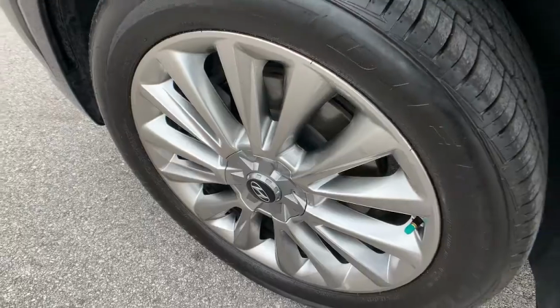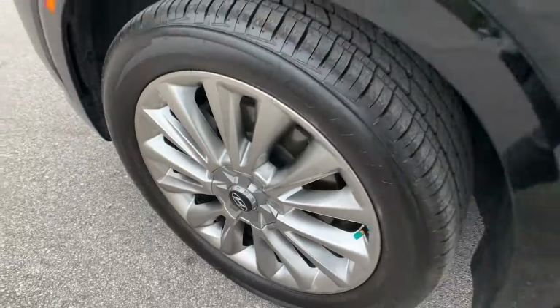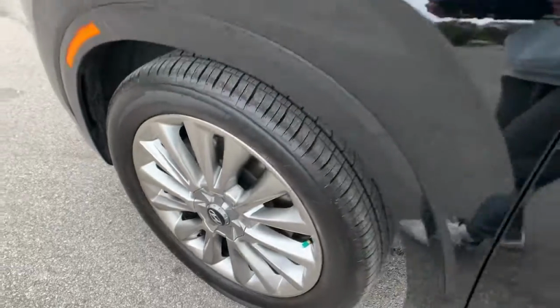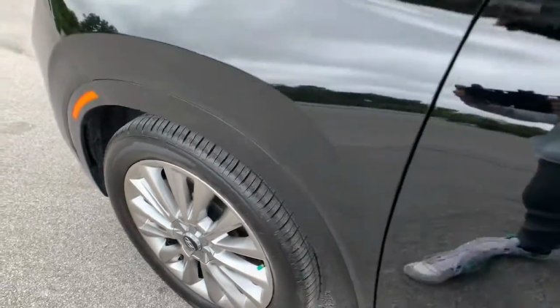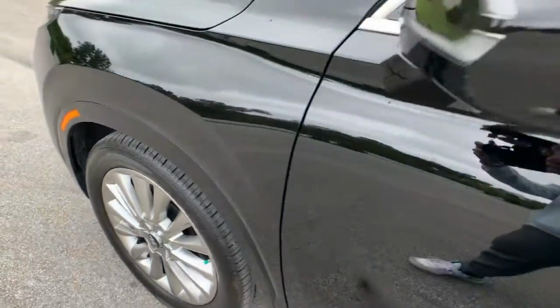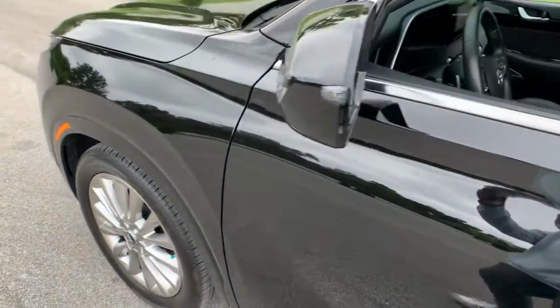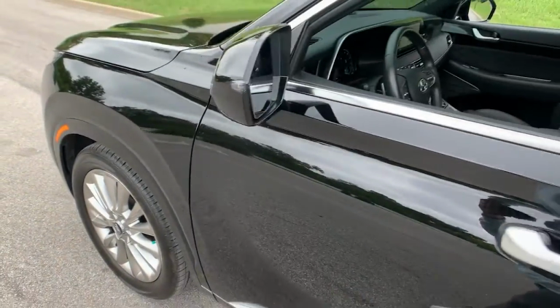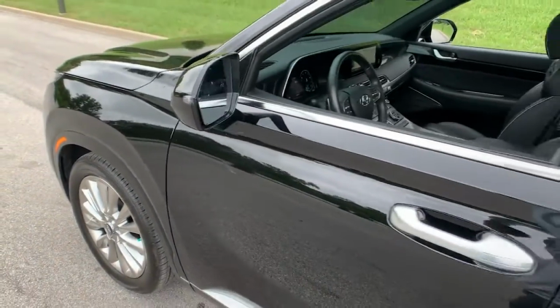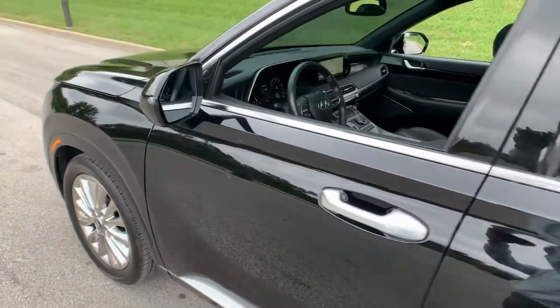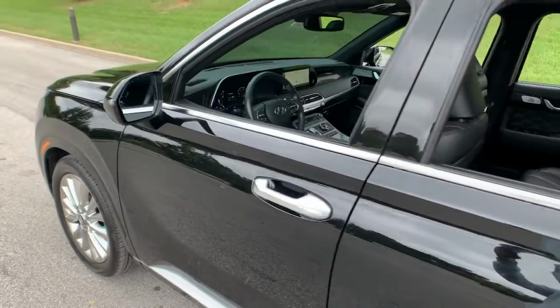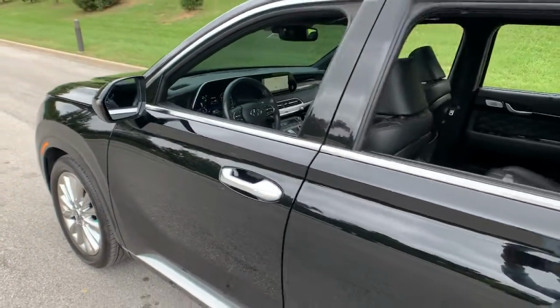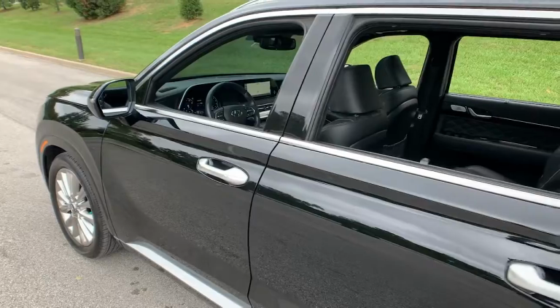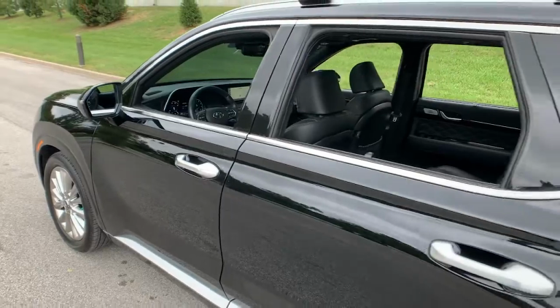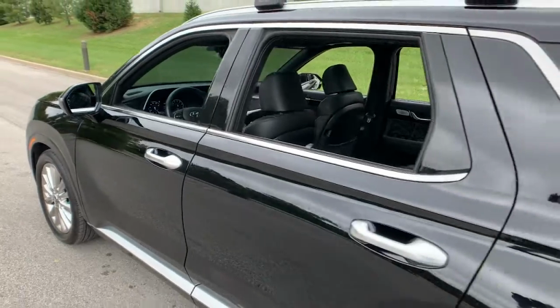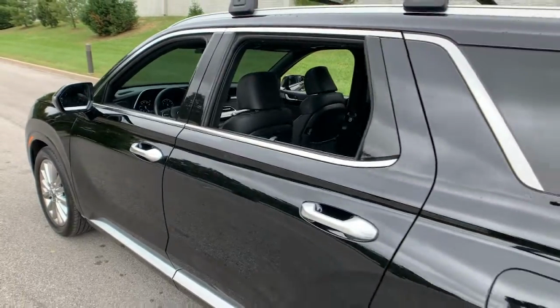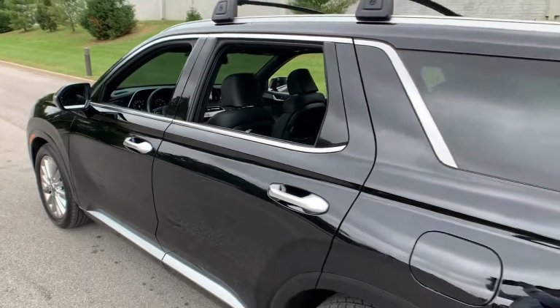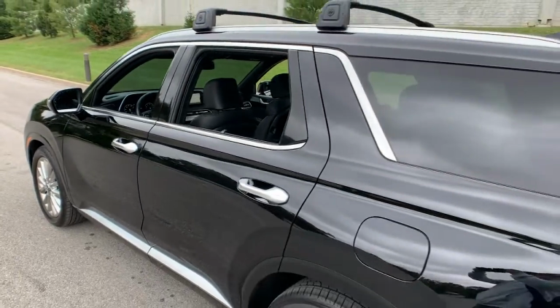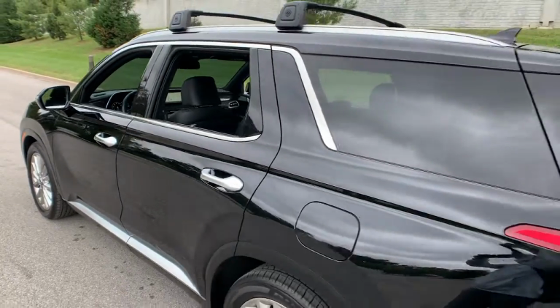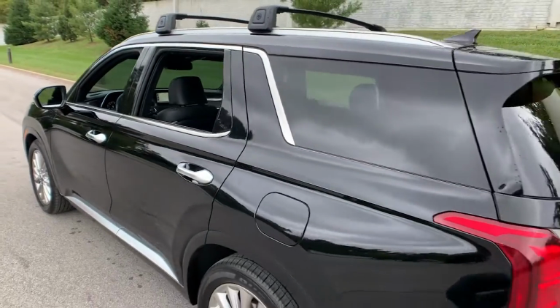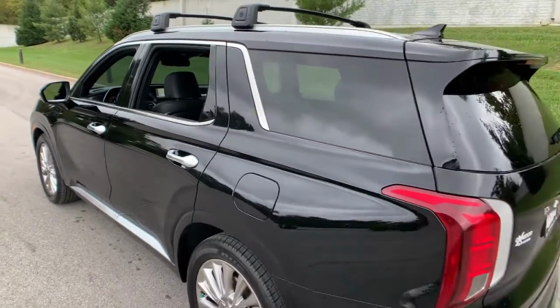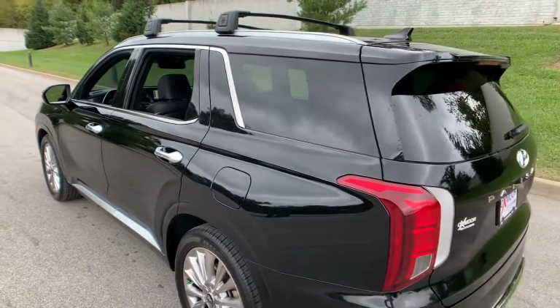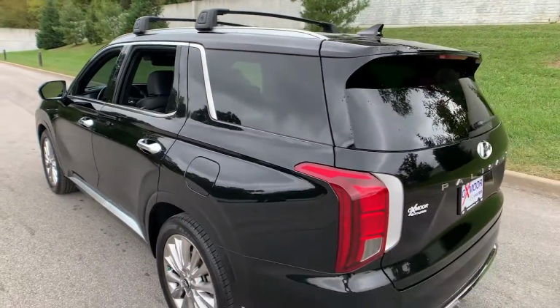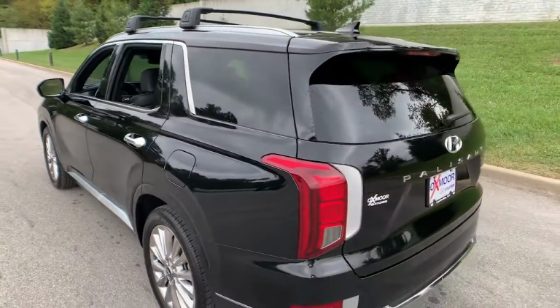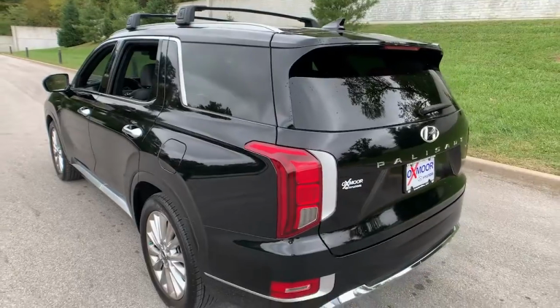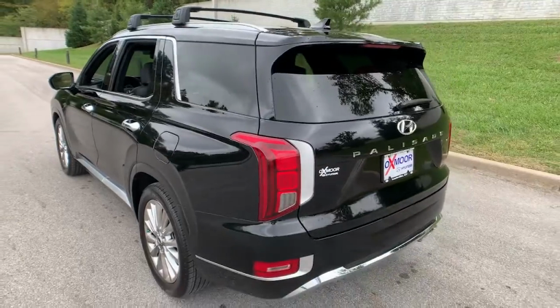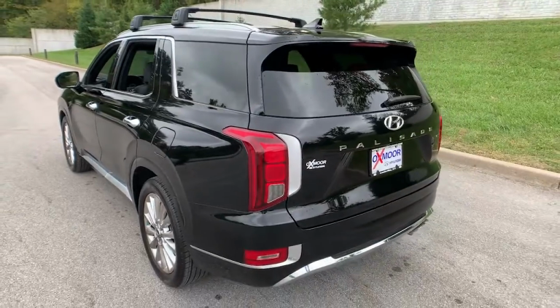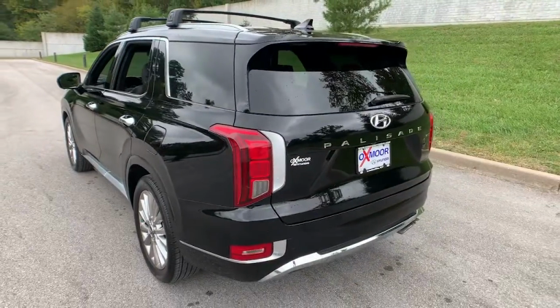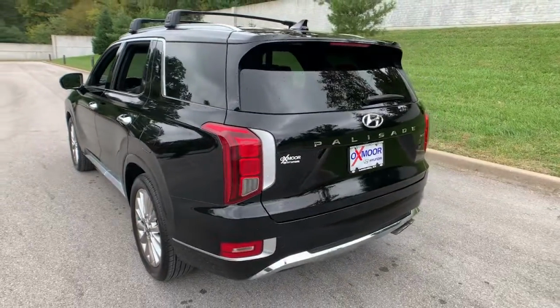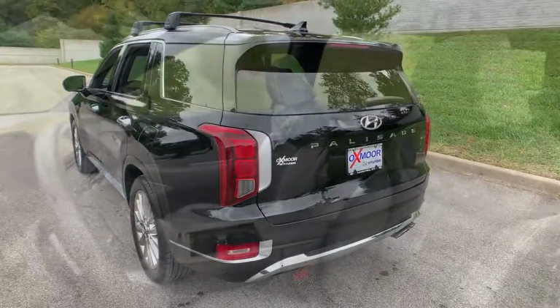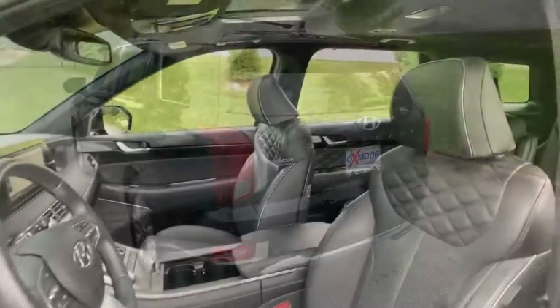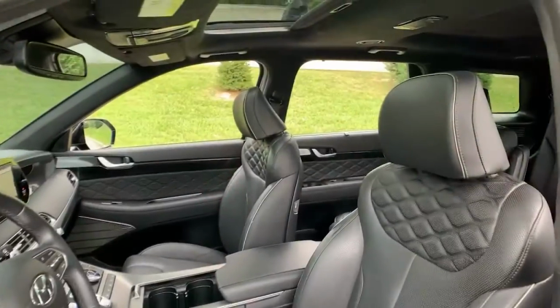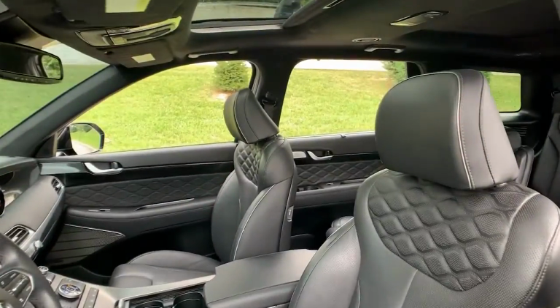You will be amazed by this 2020 Hyundai Palisade. This vehicle still has fewer than 25,000 miles on the clock, so it won't last long. Enjoy a new level of comfort and convenience on all your family outings in this spacious Palisade.